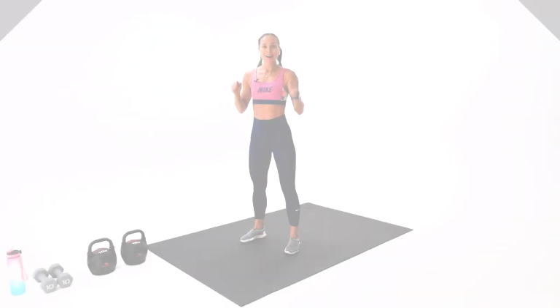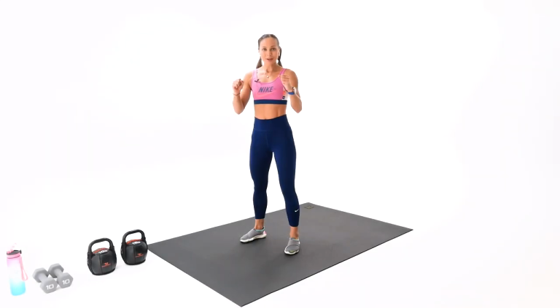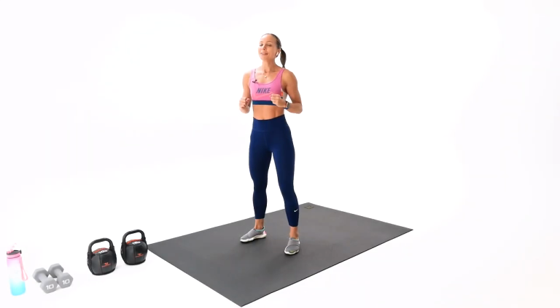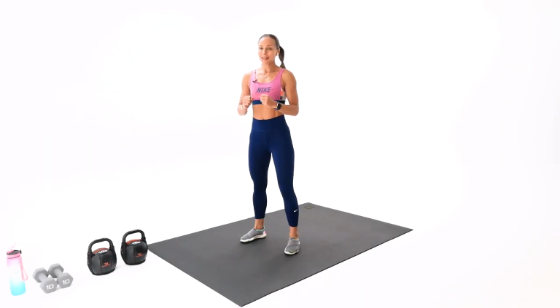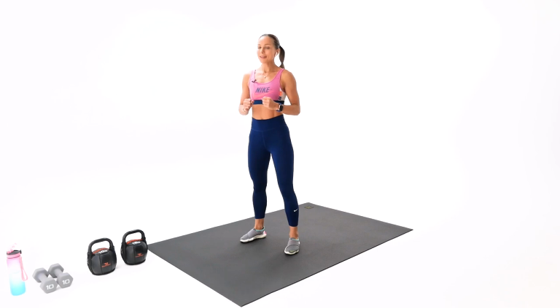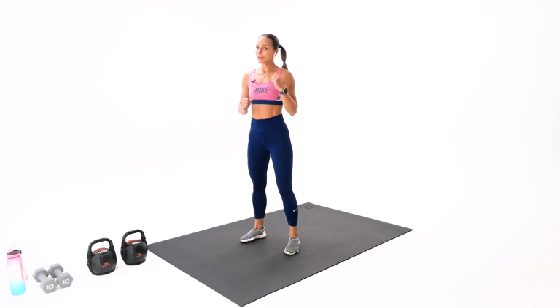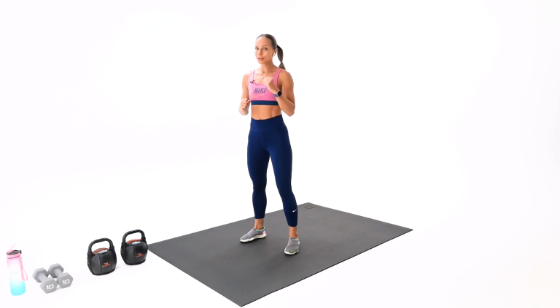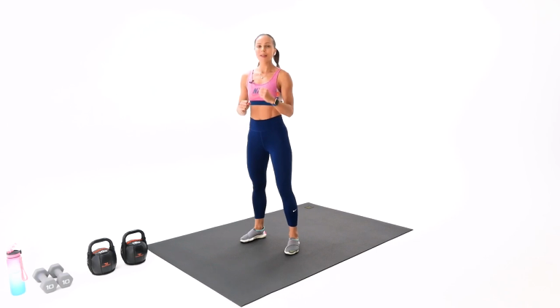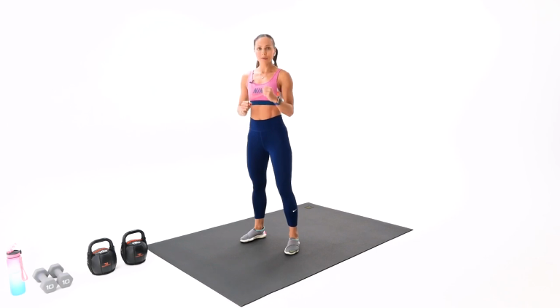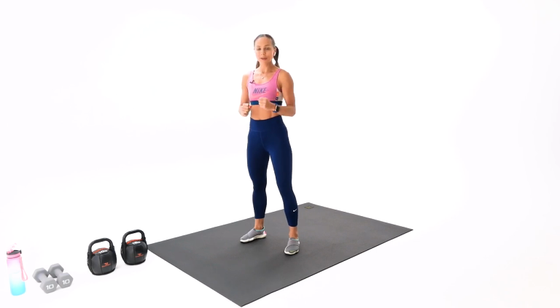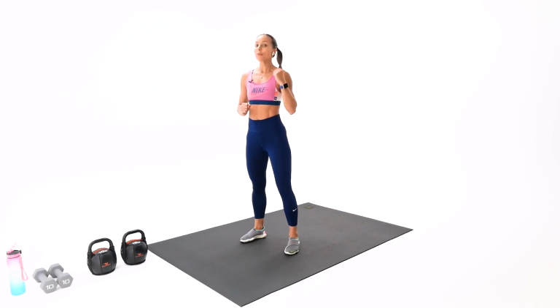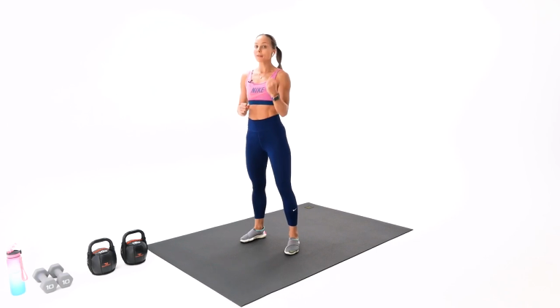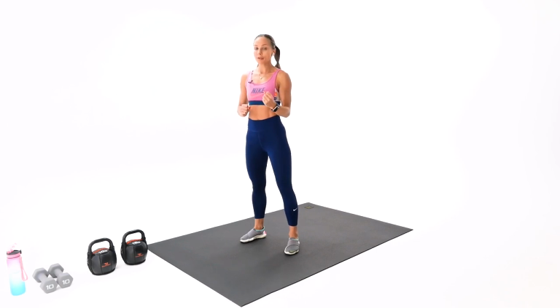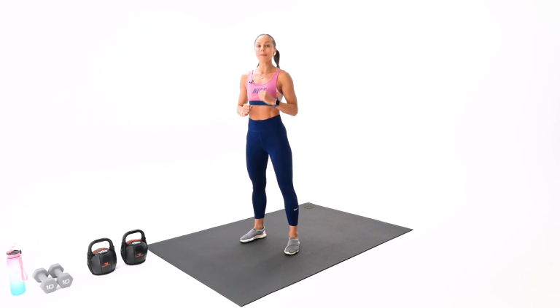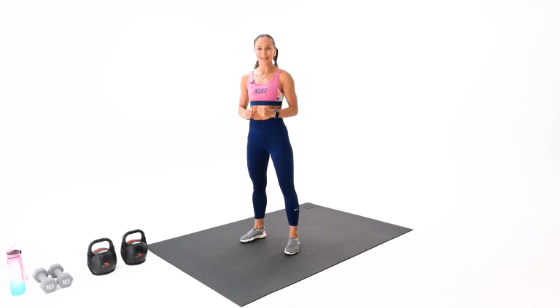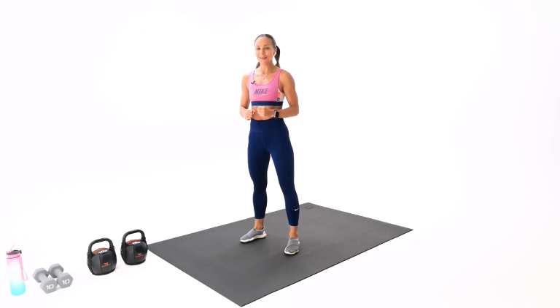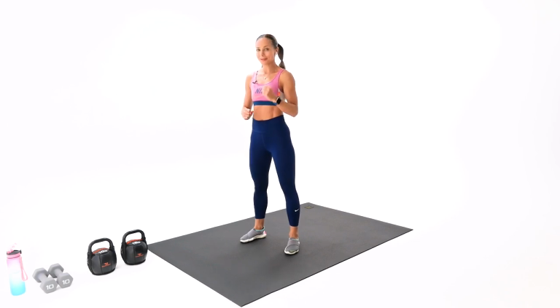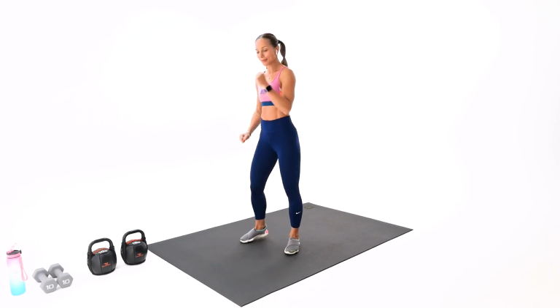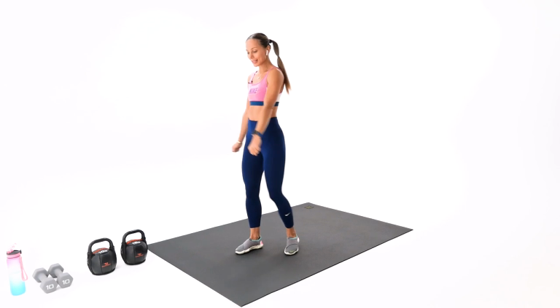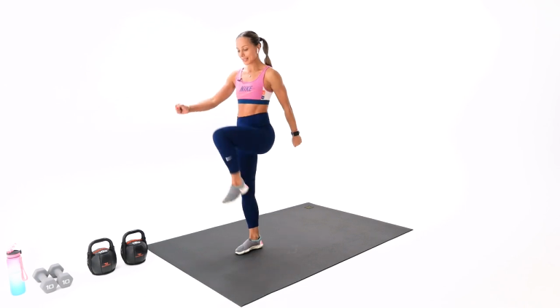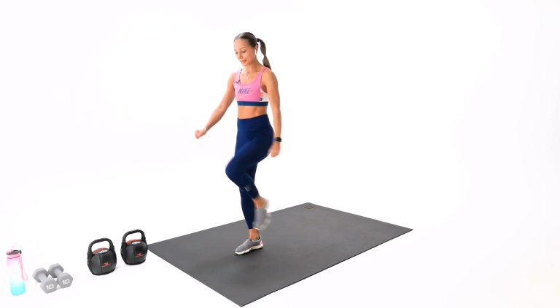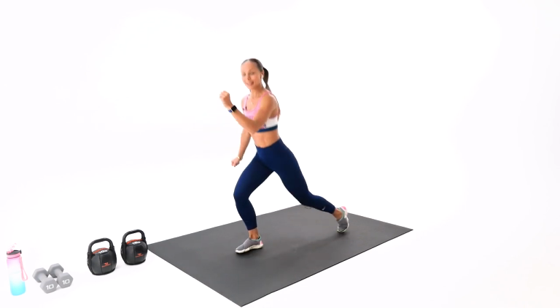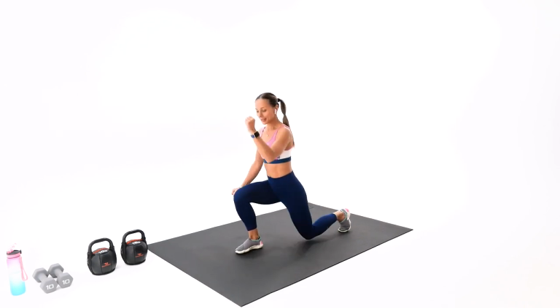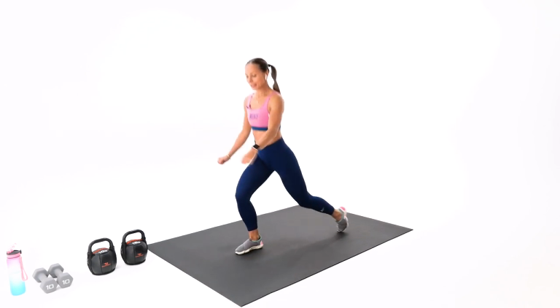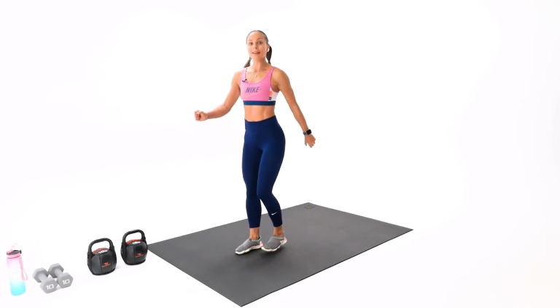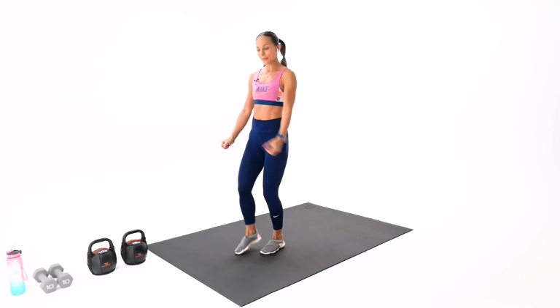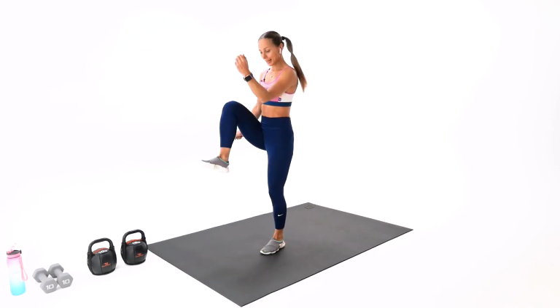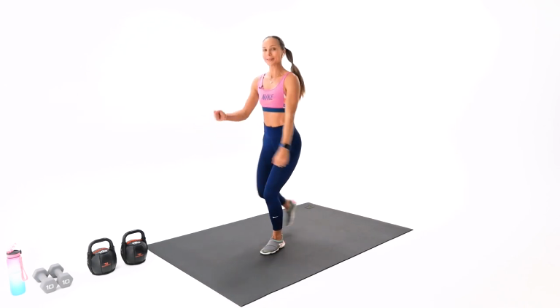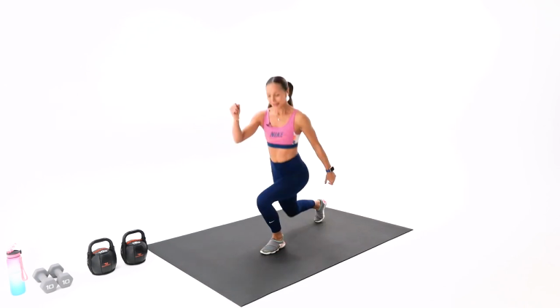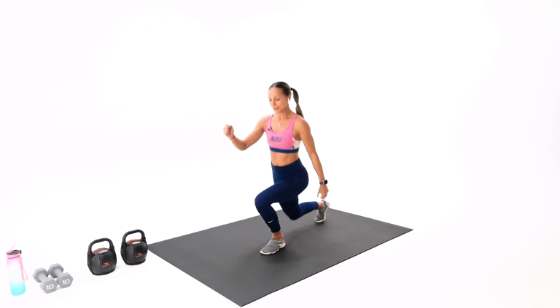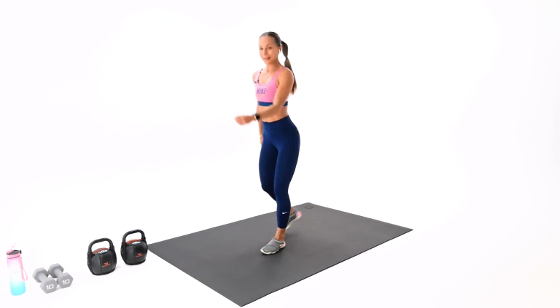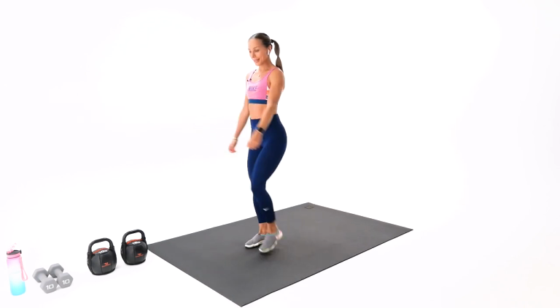All right guys, let's begin with a good quality warmup first. We have three warmup exercises today. Your first one is a knee lift to the lunge and then we switch the legs. Join me when you're ready.